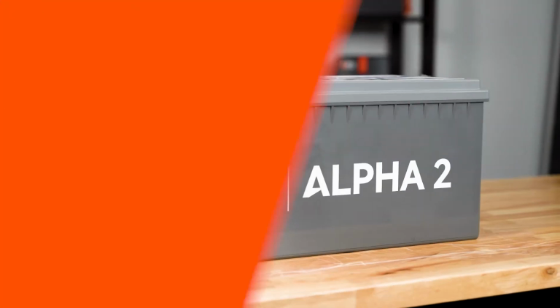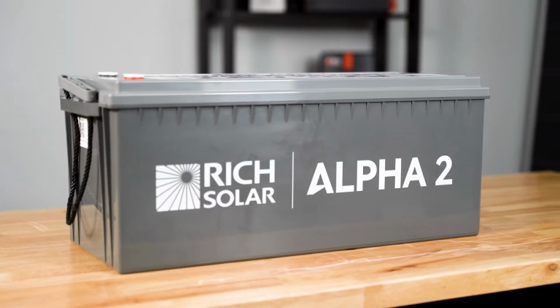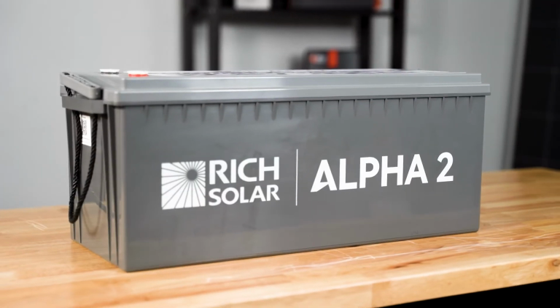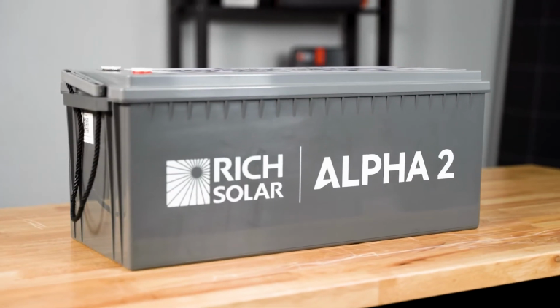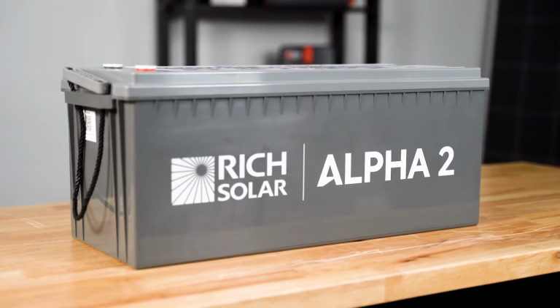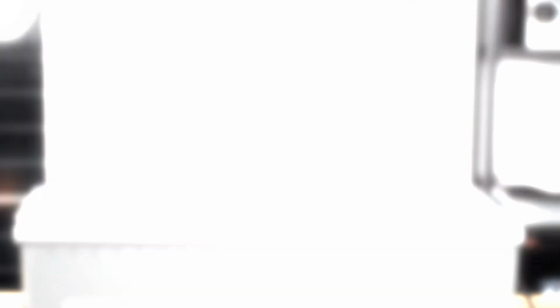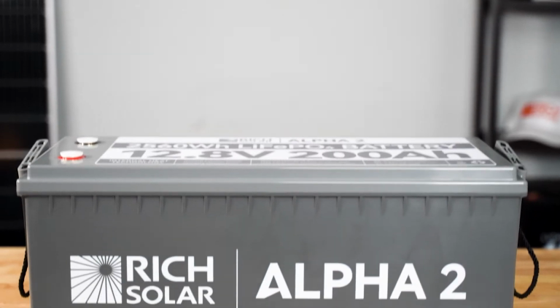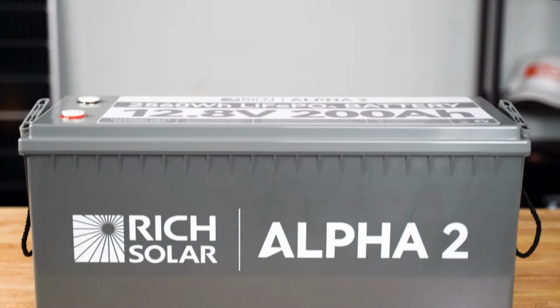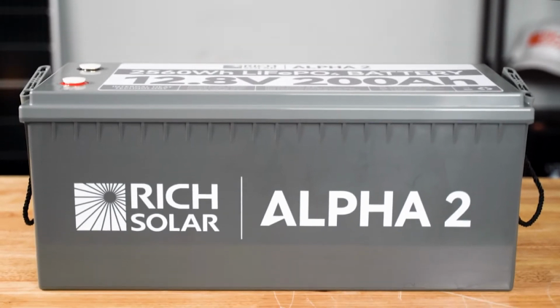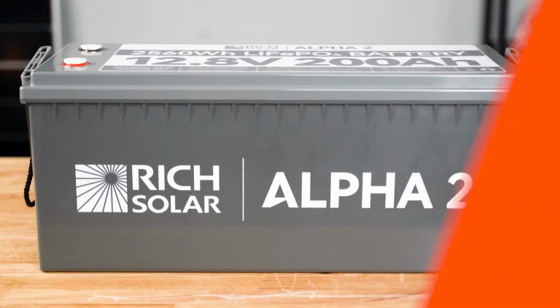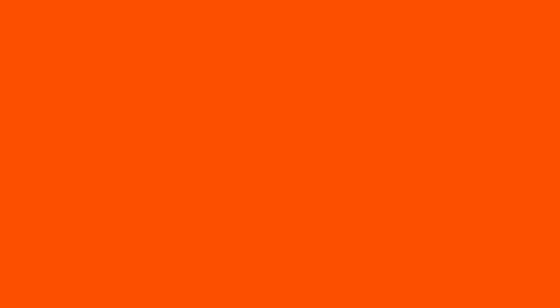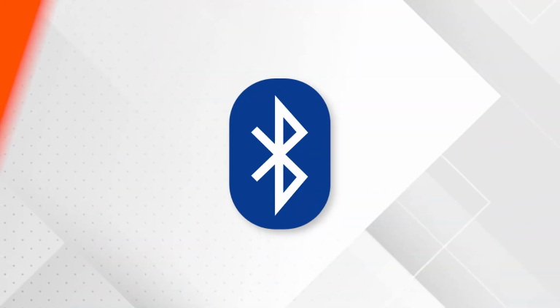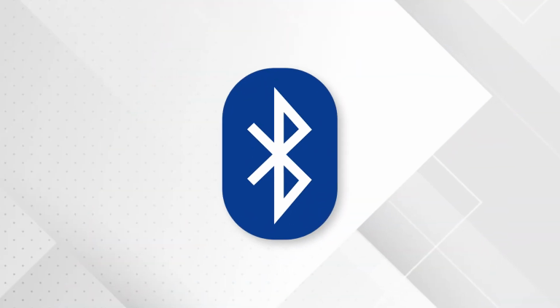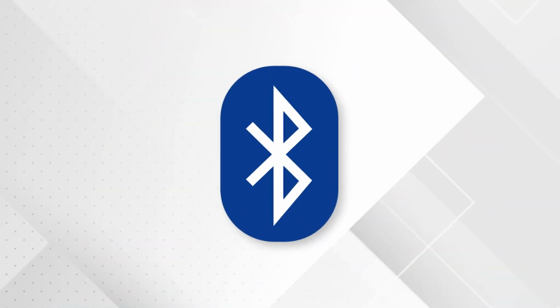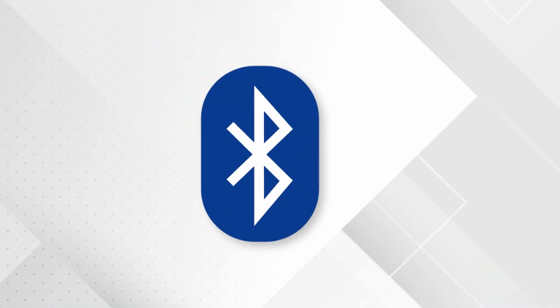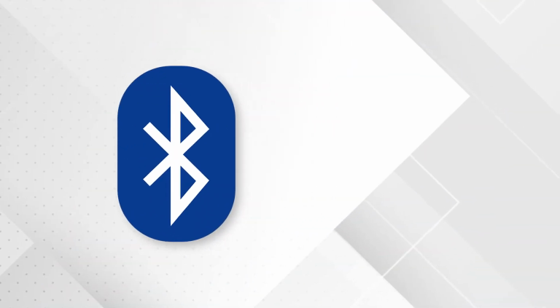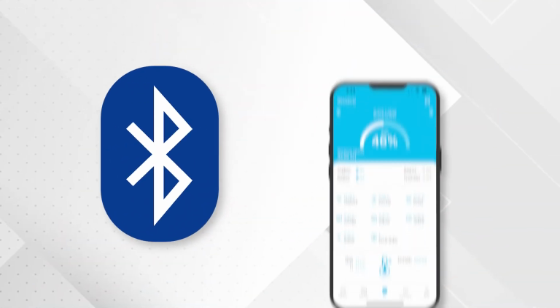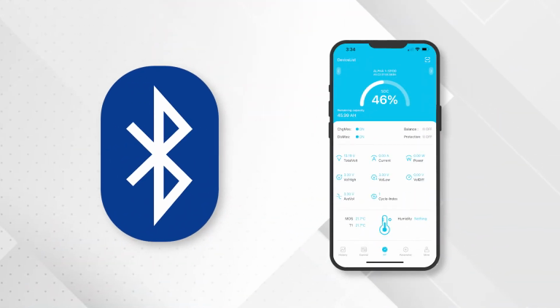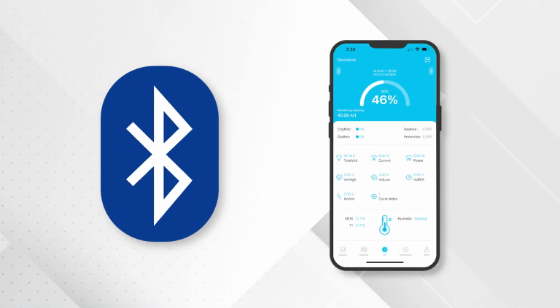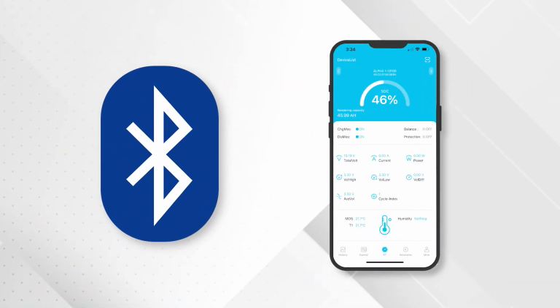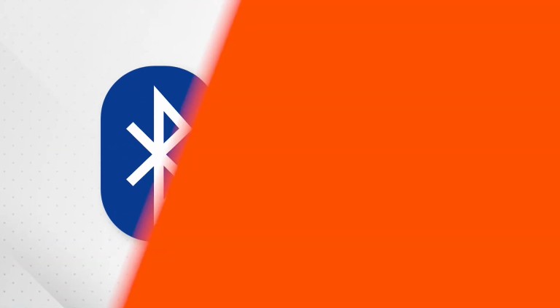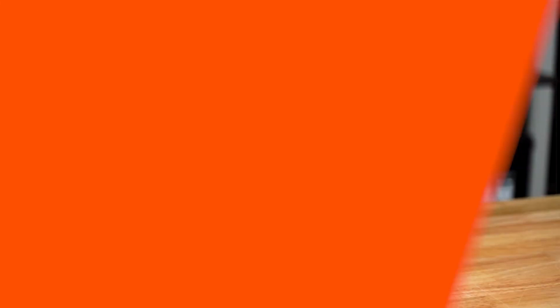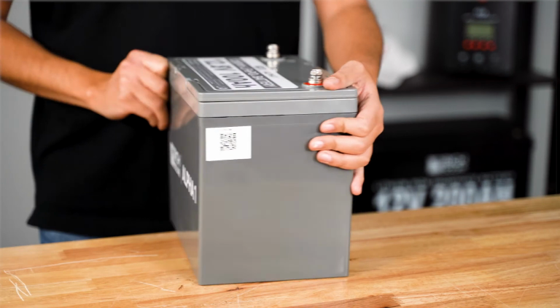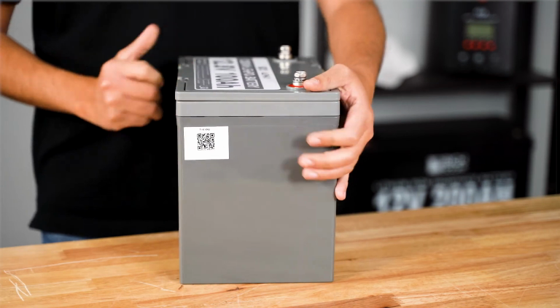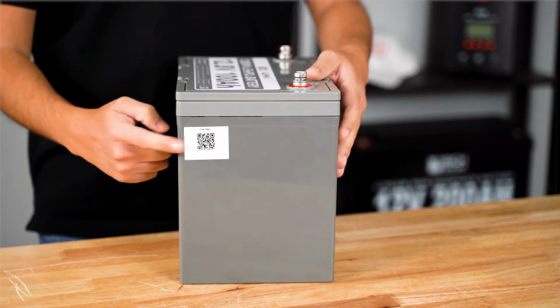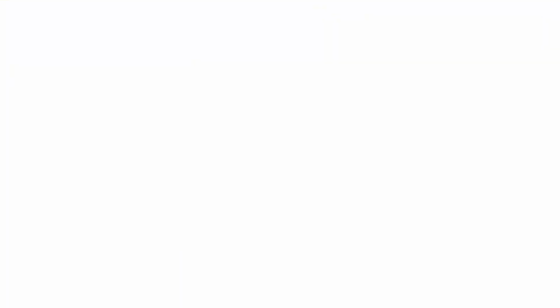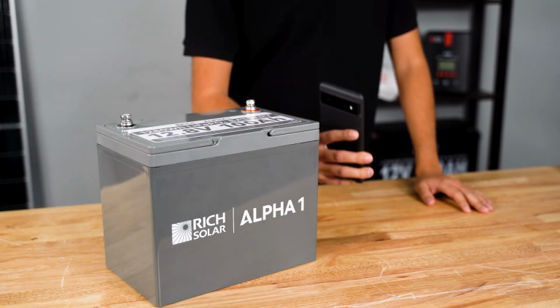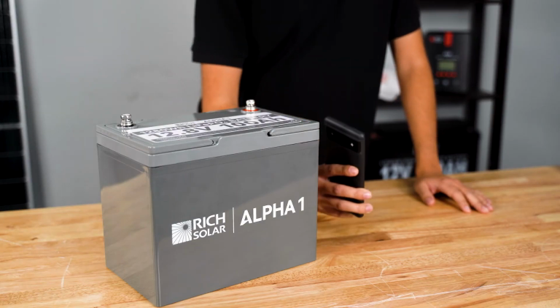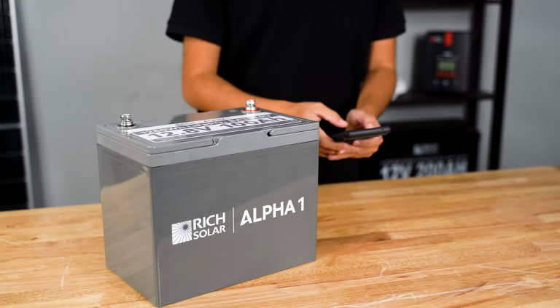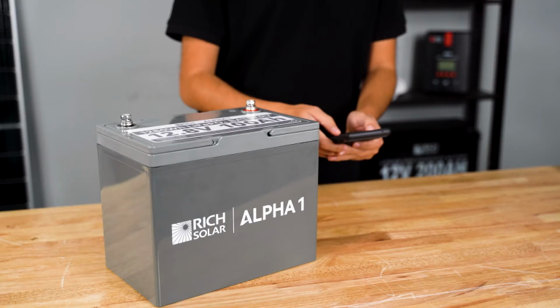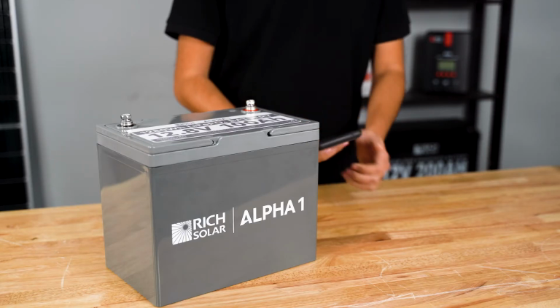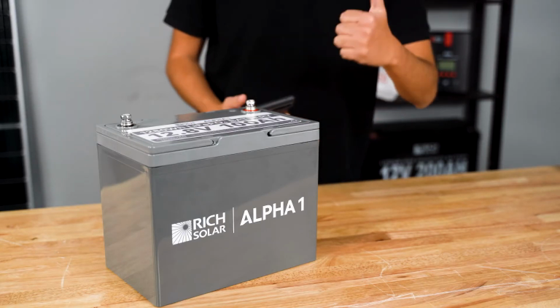Another new feature is the wireless Bluetooth monitoring that allows you to monitor all aspects of your battery straight from your phone. Simply scan the QR code on the side of the battery, download the app, and you're good to go.